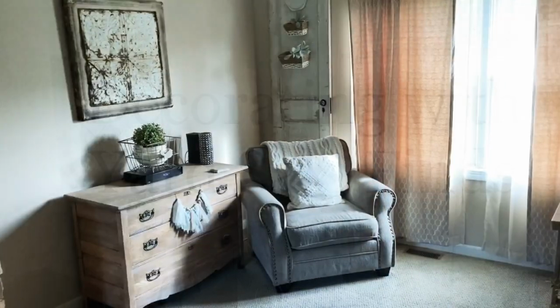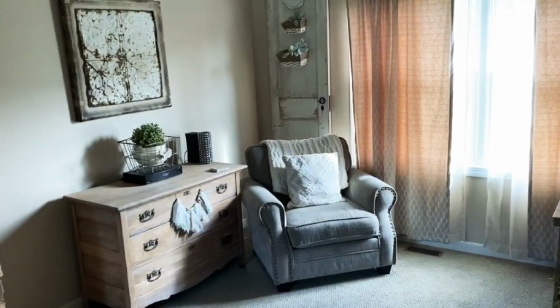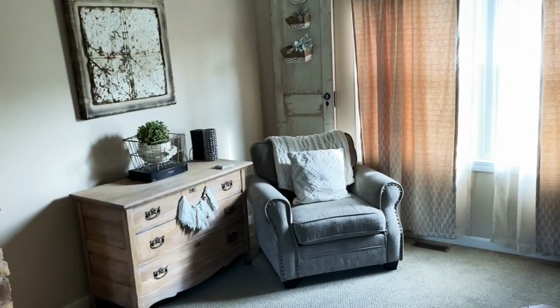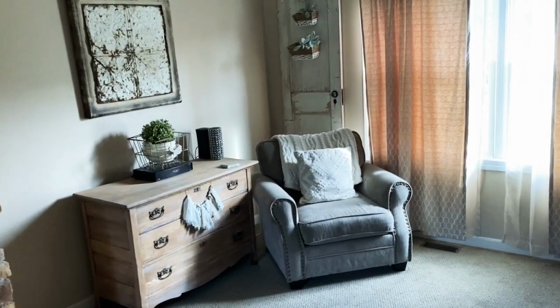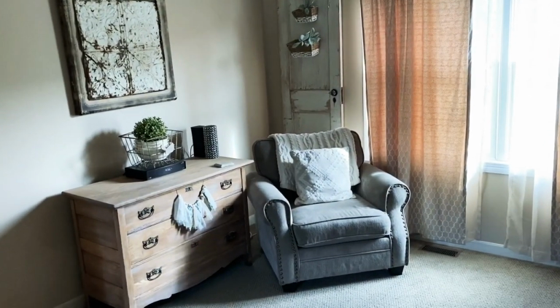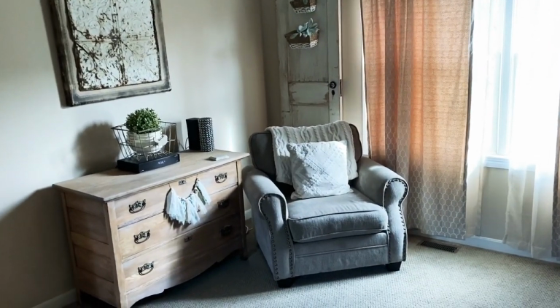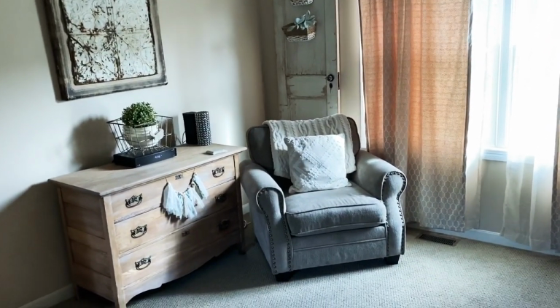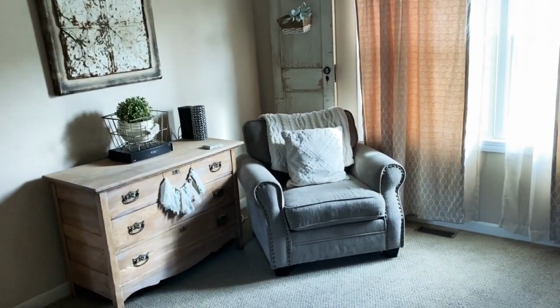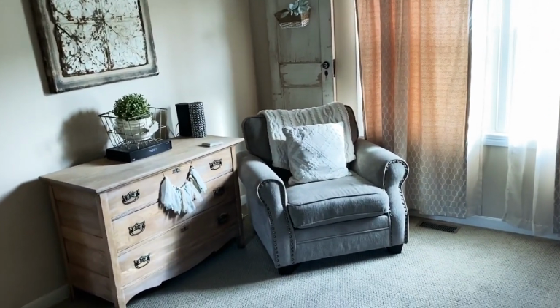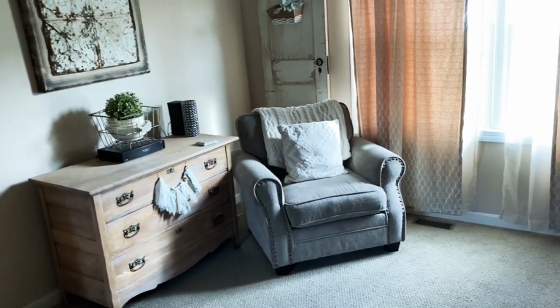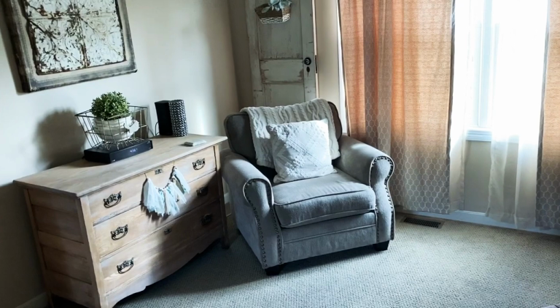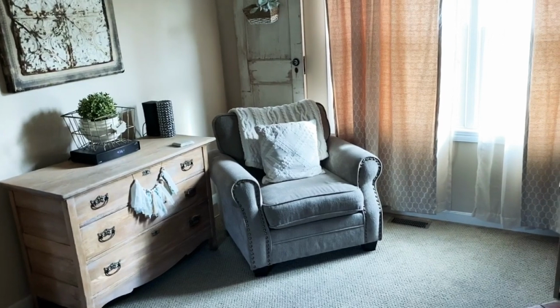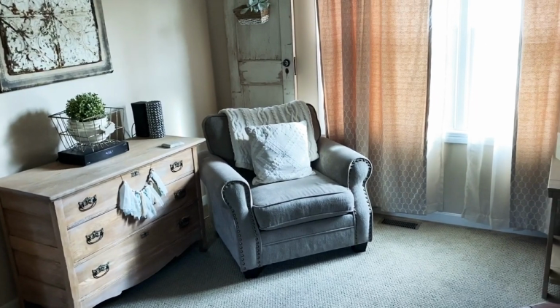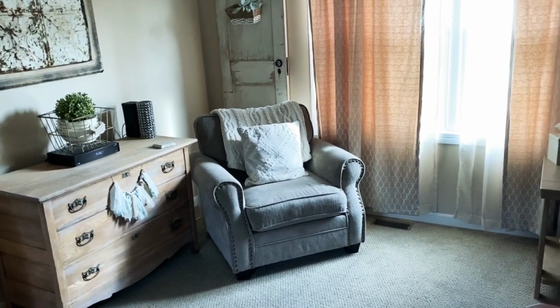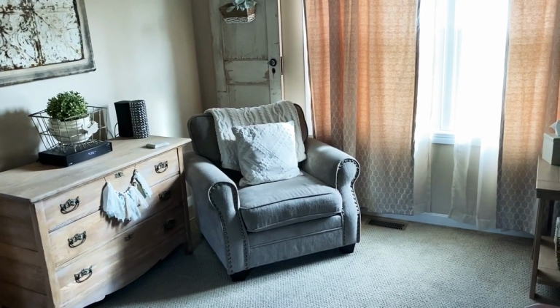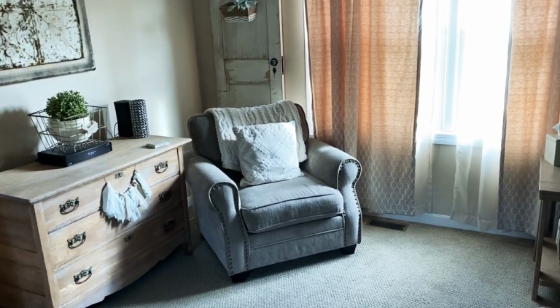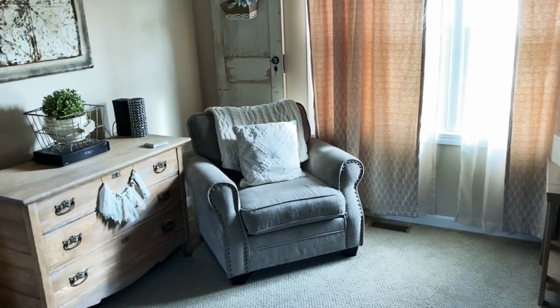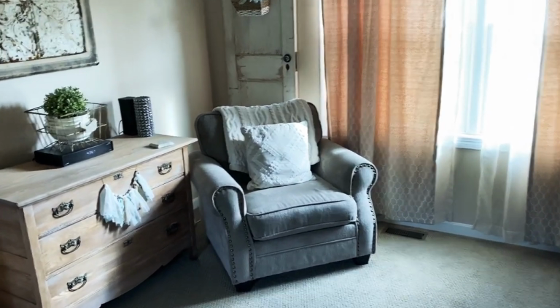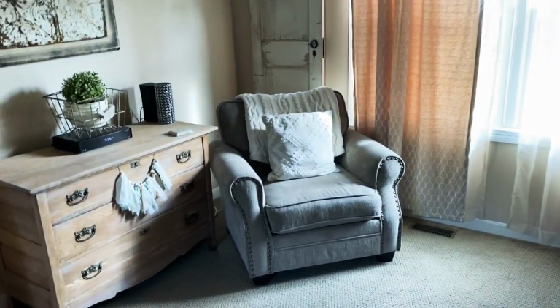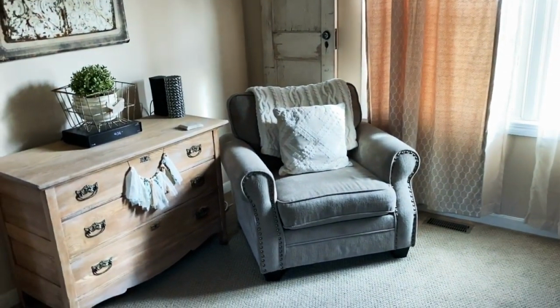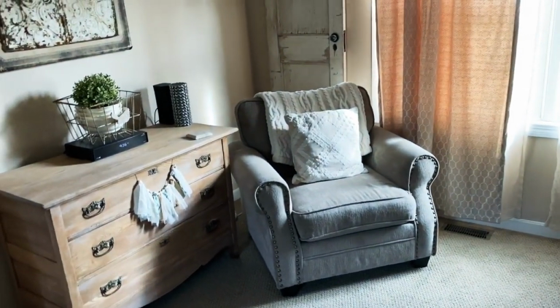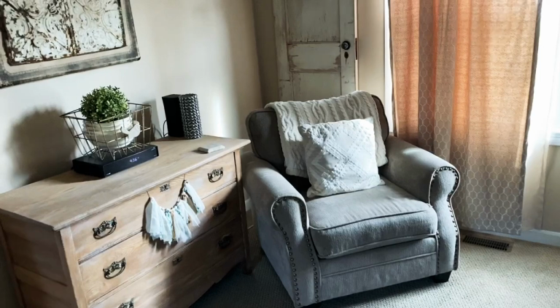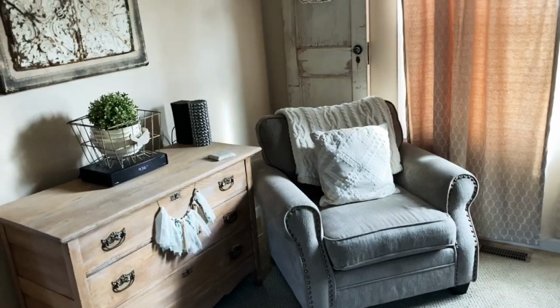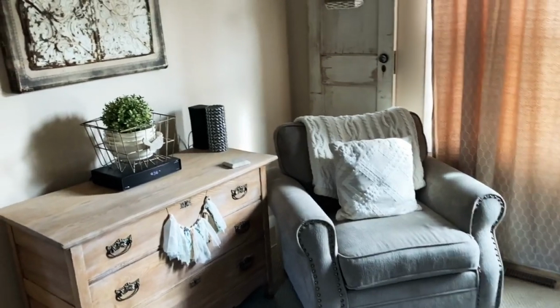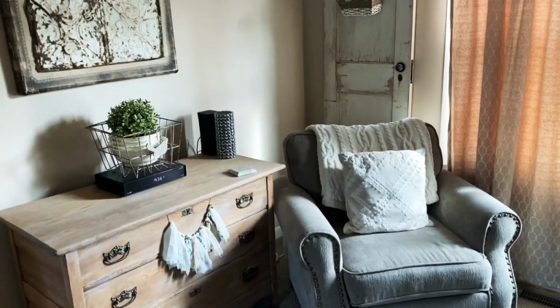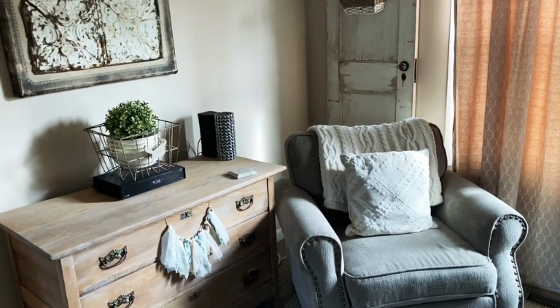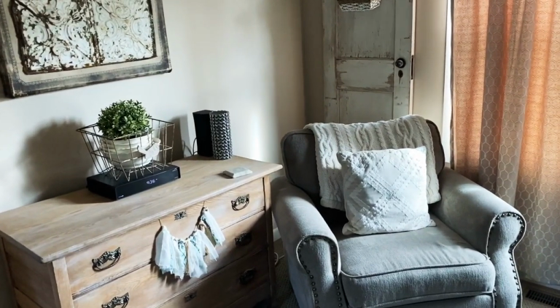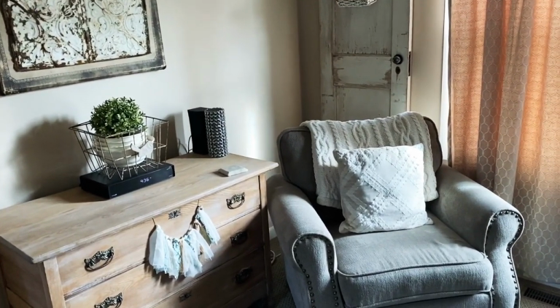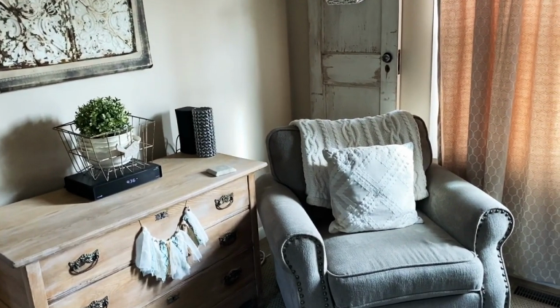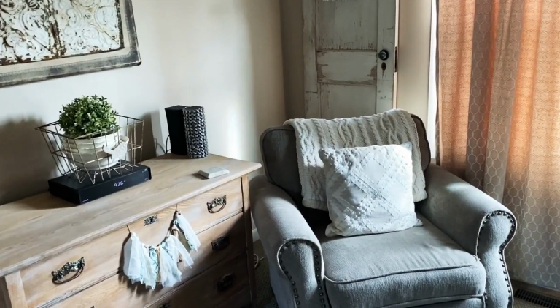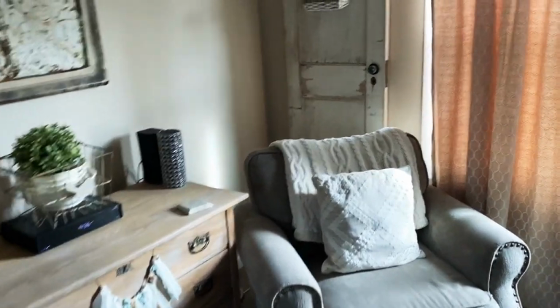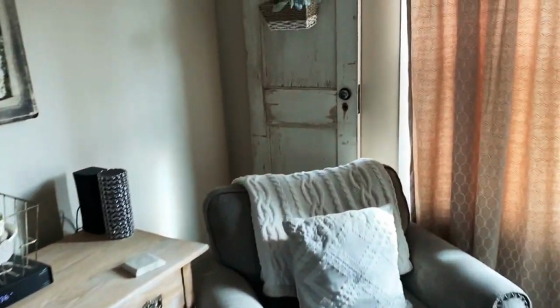I wanted to do something different than a yard sale haul today. I wanted to show the way that I've incorporated some of my yard sale, flea market, and thrift store finds into my home. I'm going to try to move quickly and just point out a few things I think you'd like.